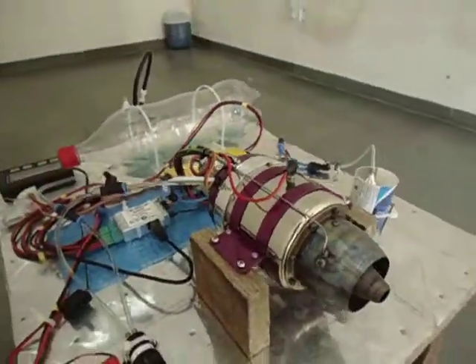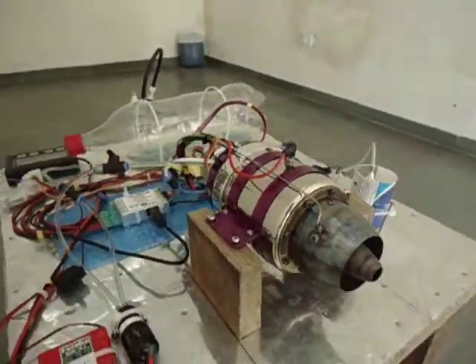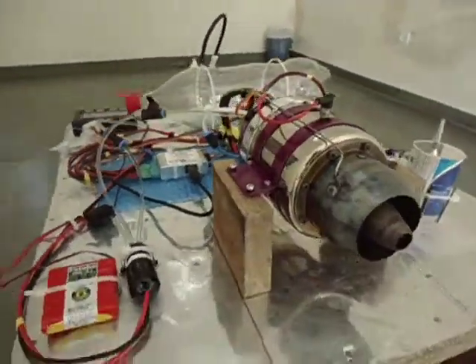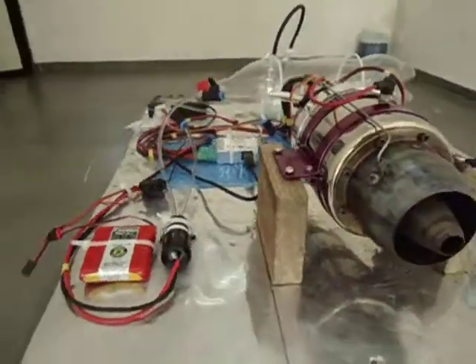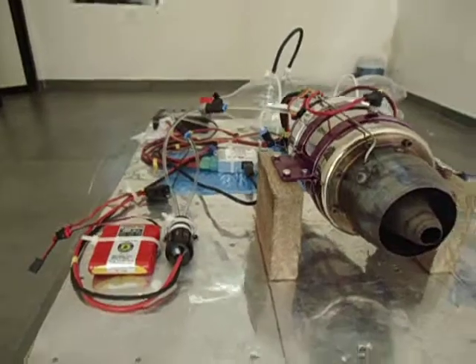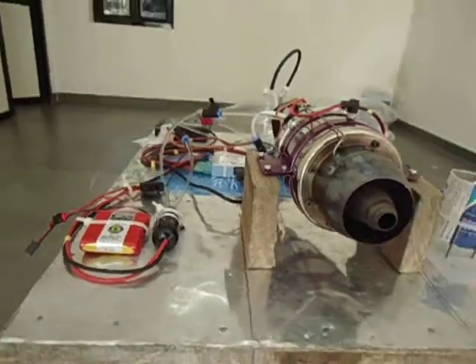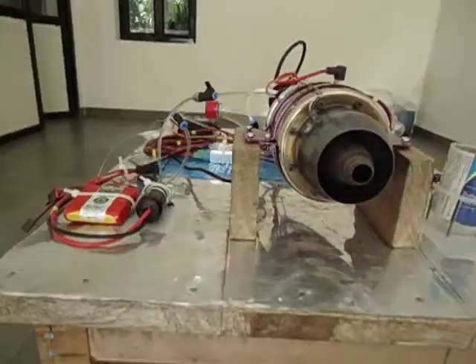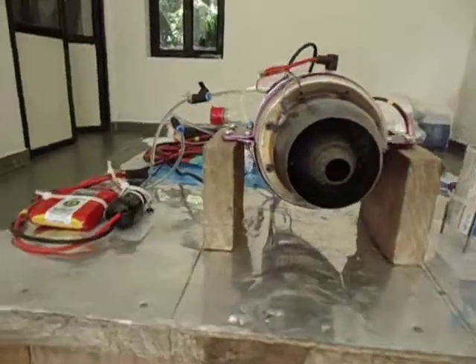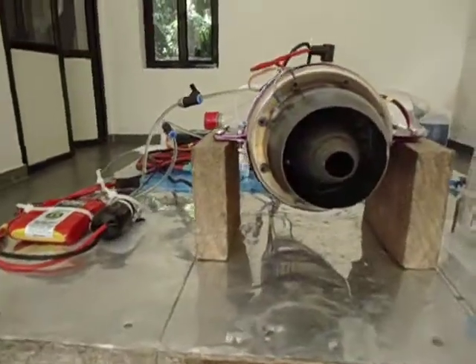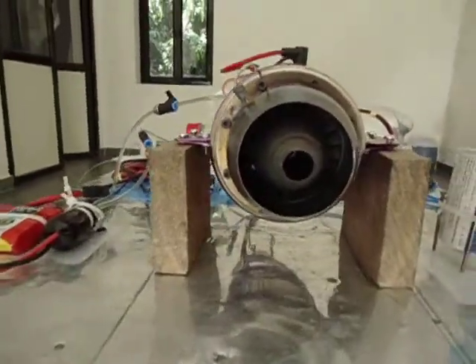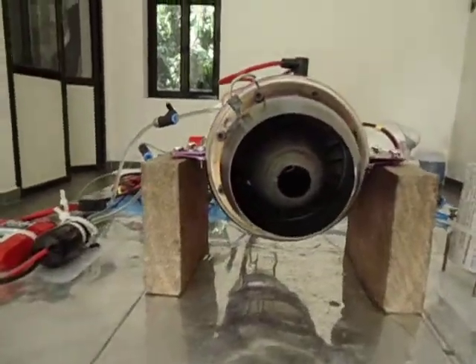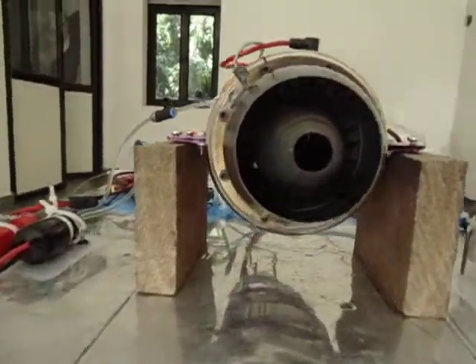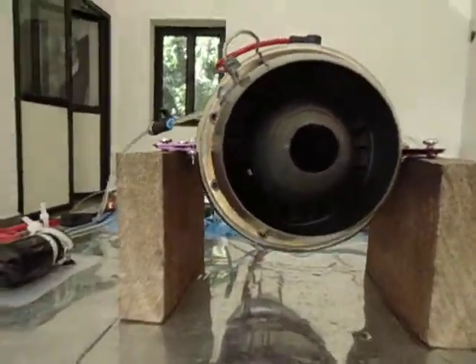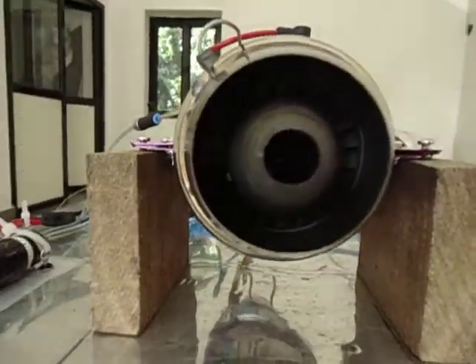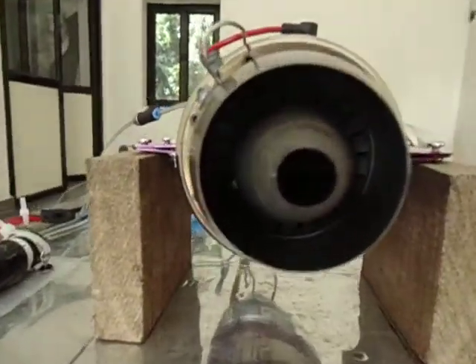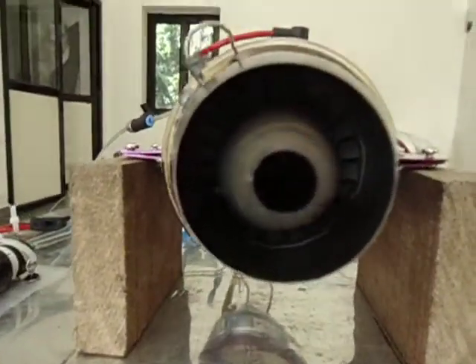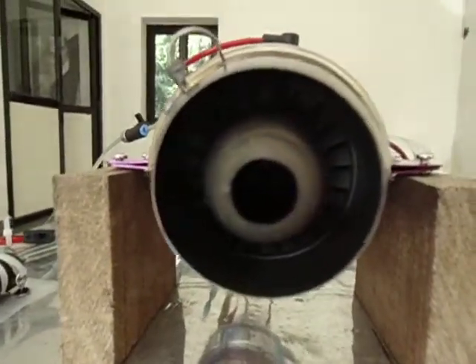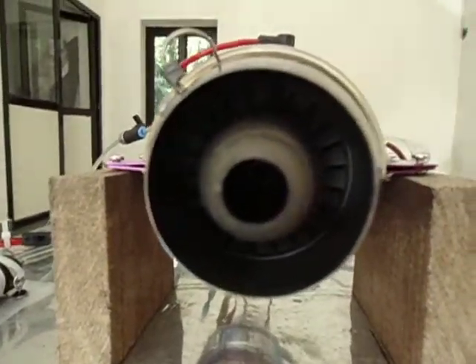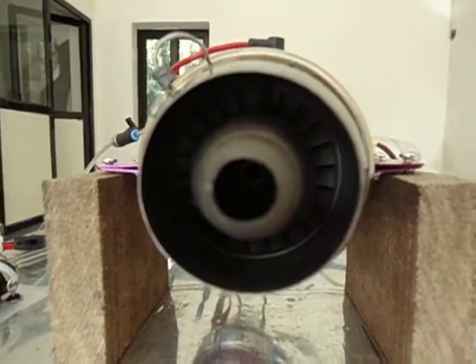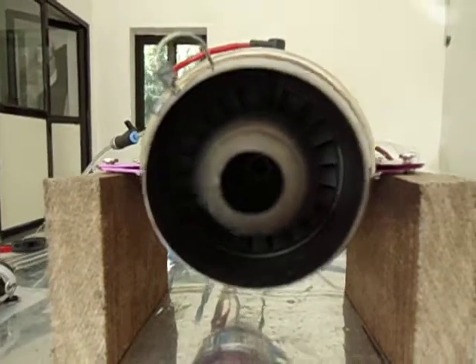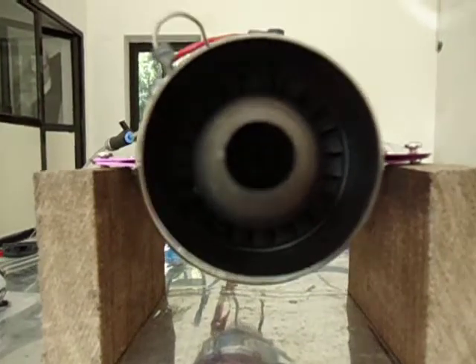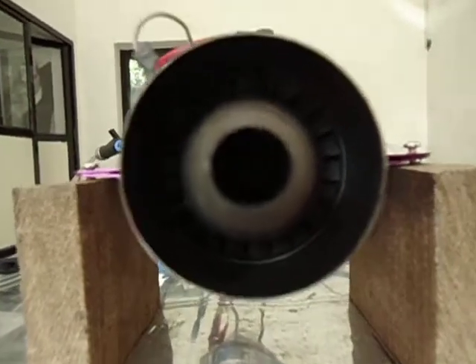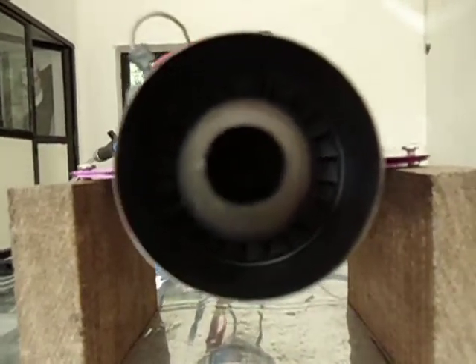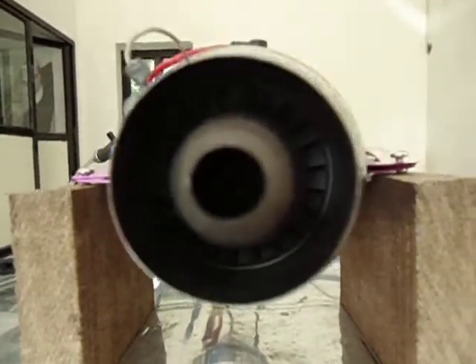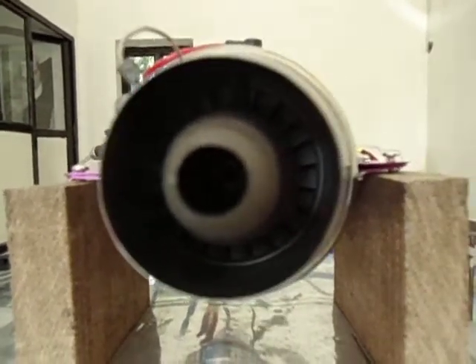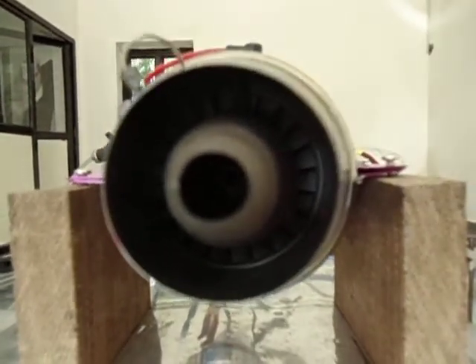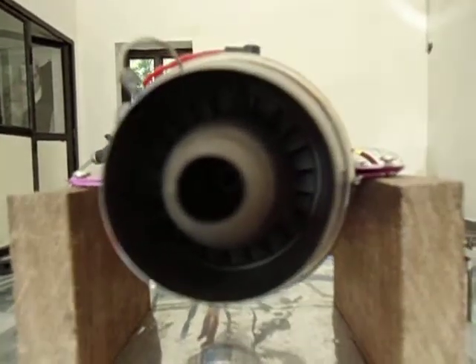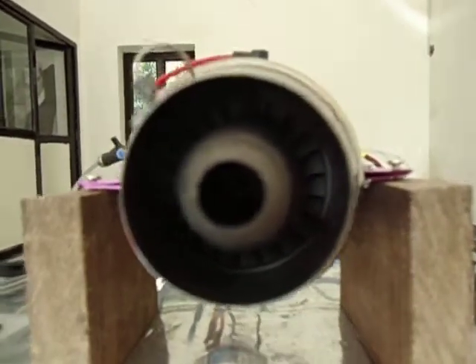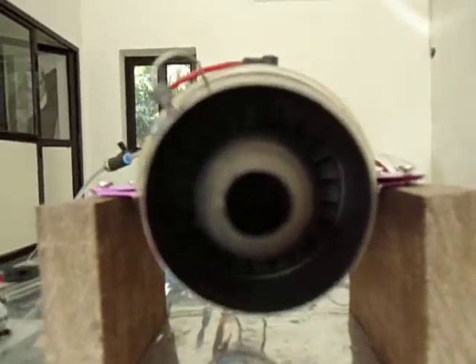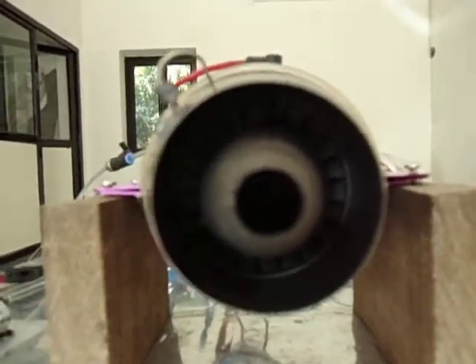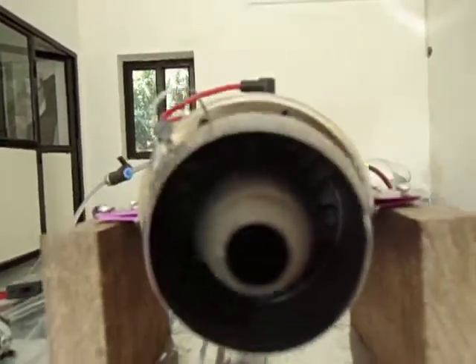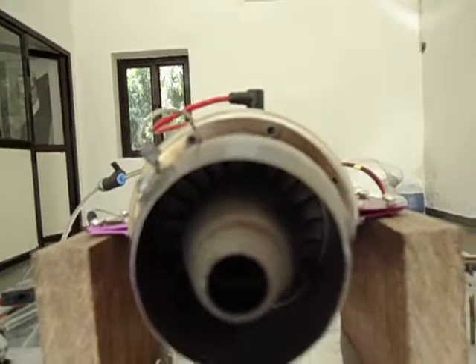This is the rear view of the turbojet engine. Here you can see the Inconel turbine wheel. It spins at 153,000 RPM max speed.